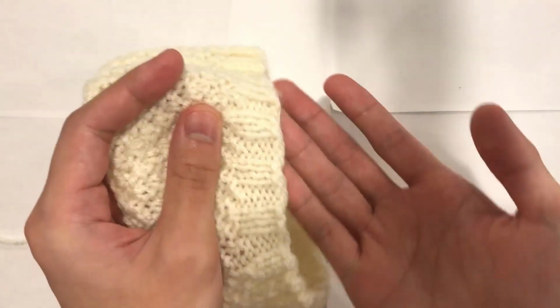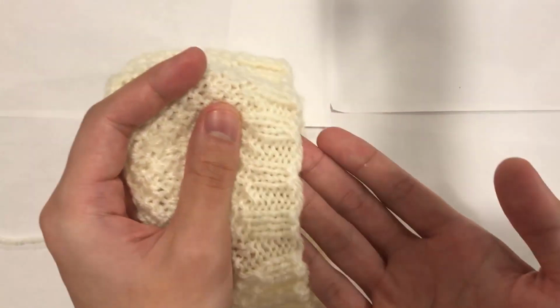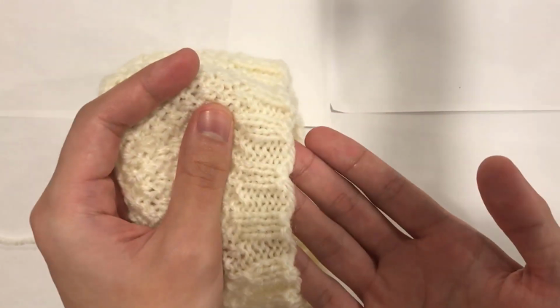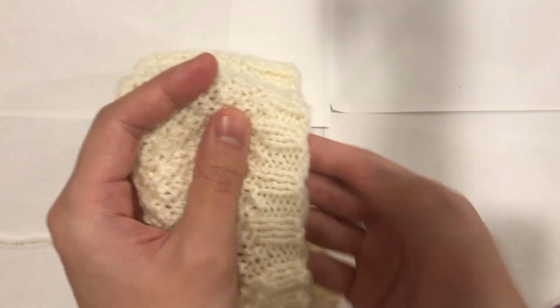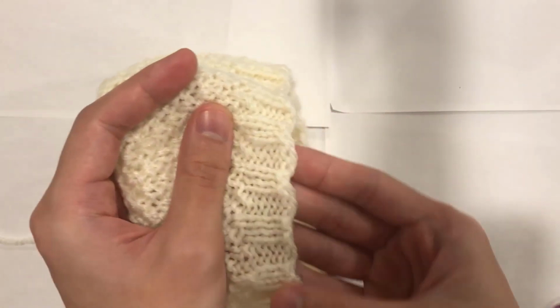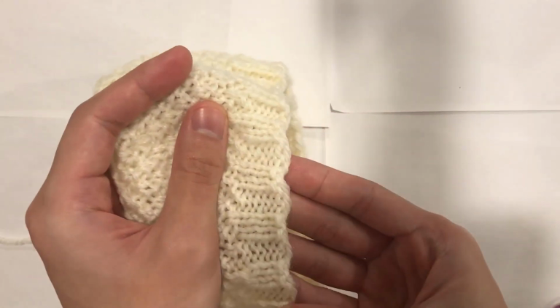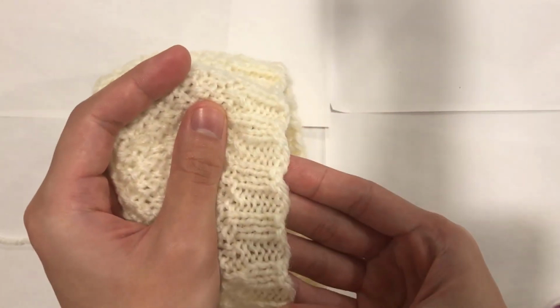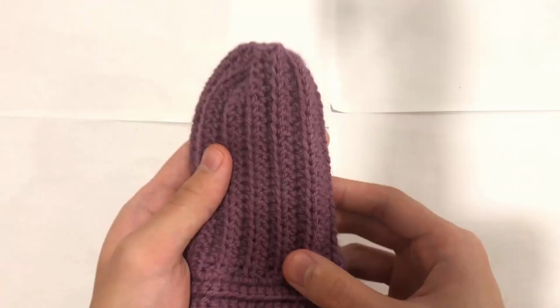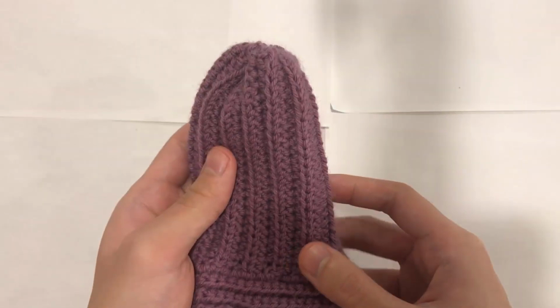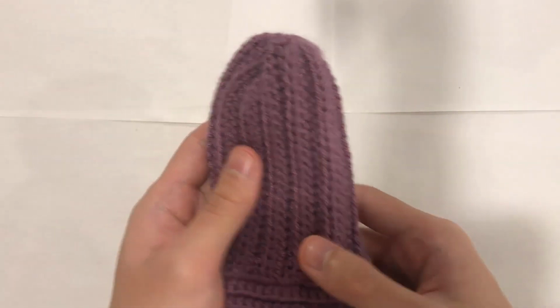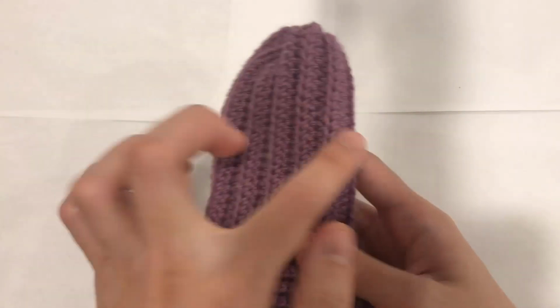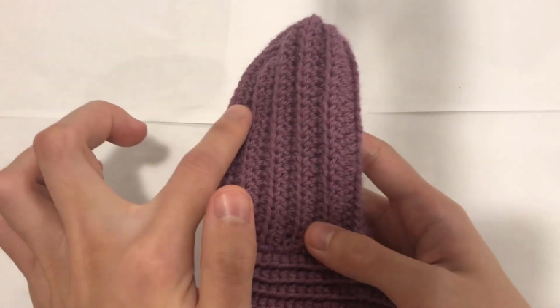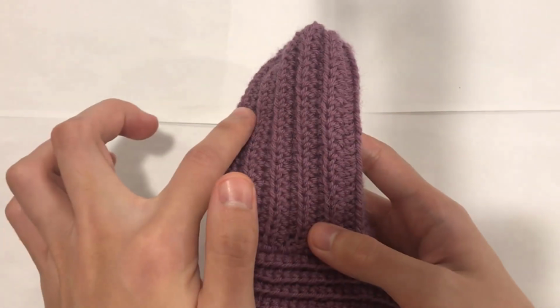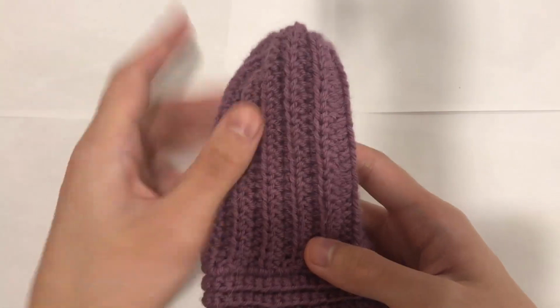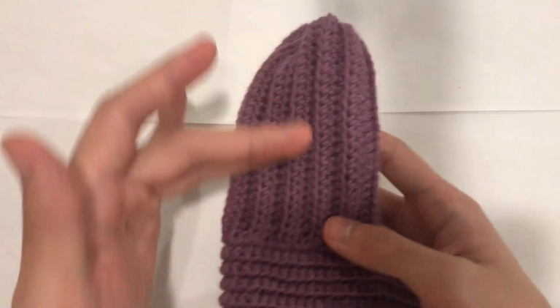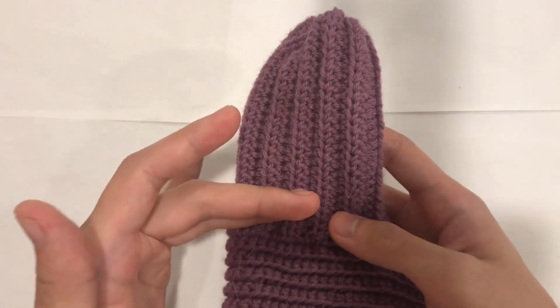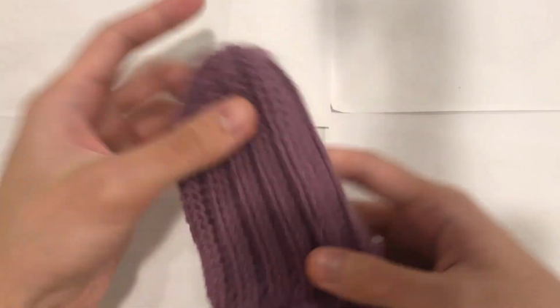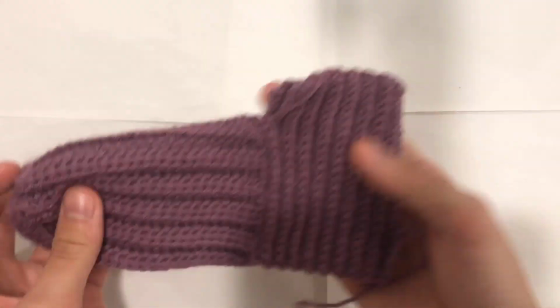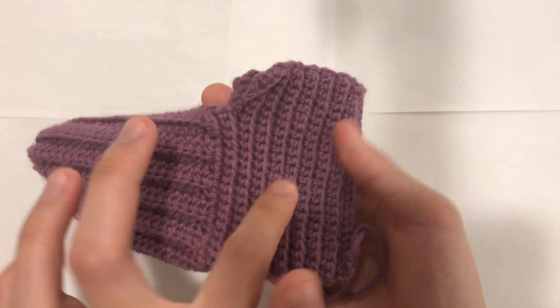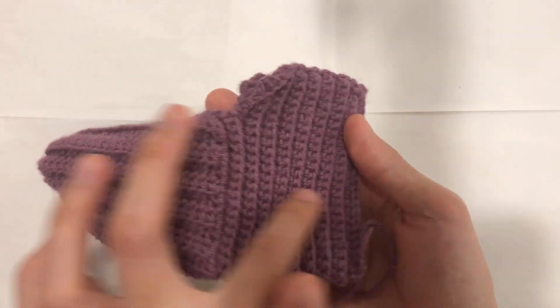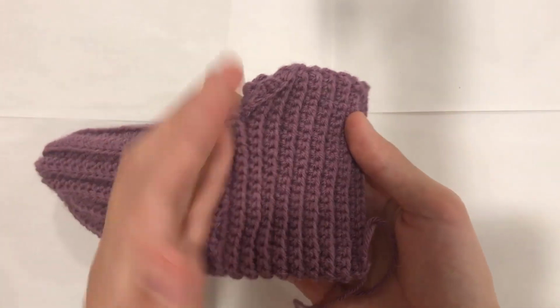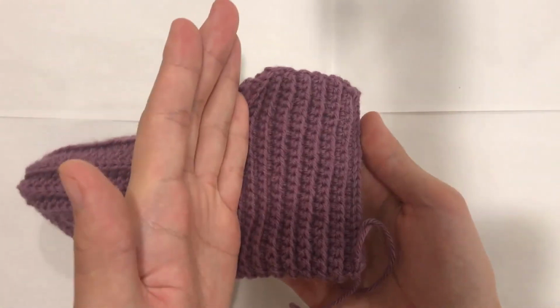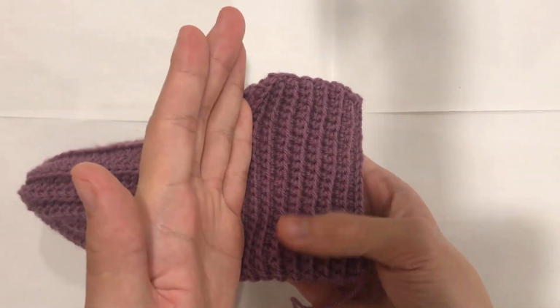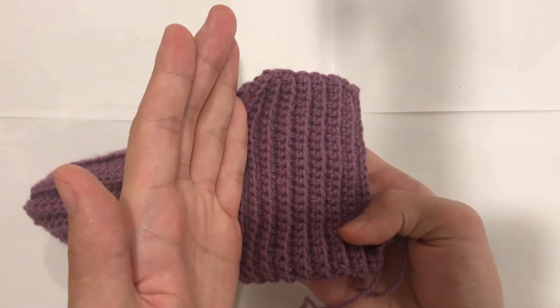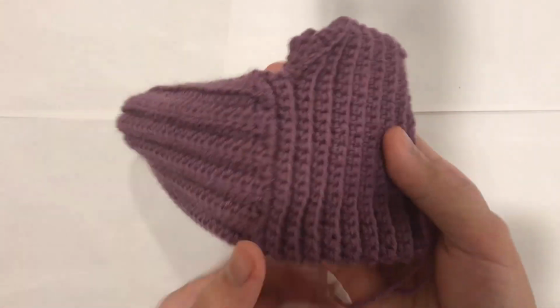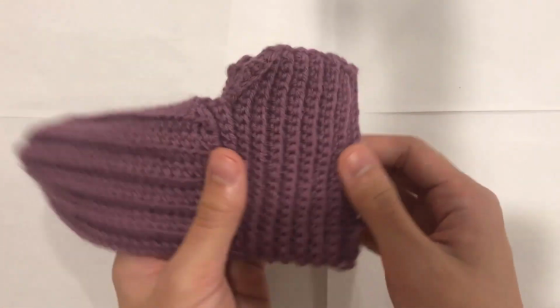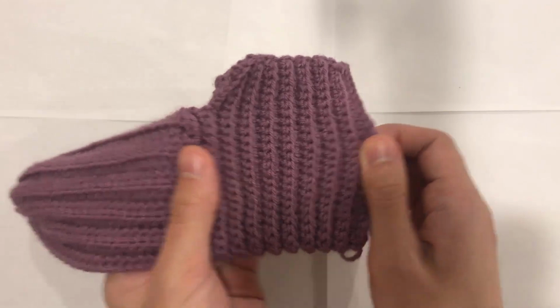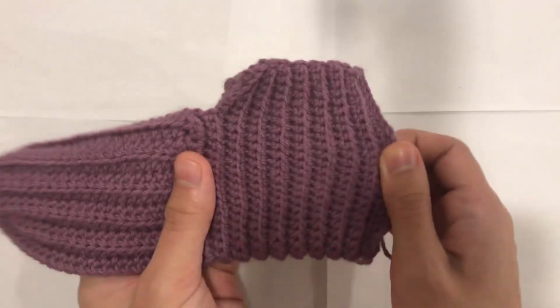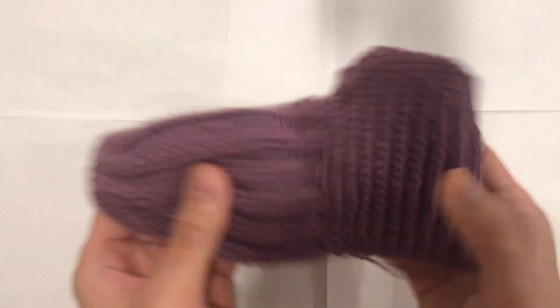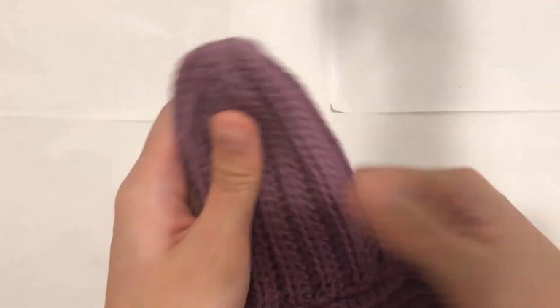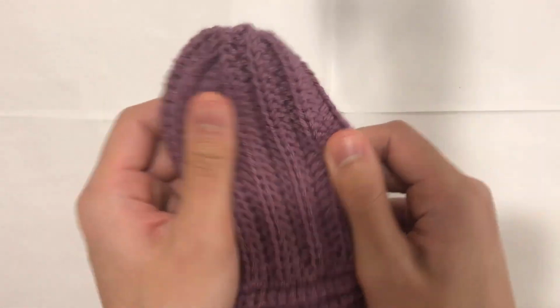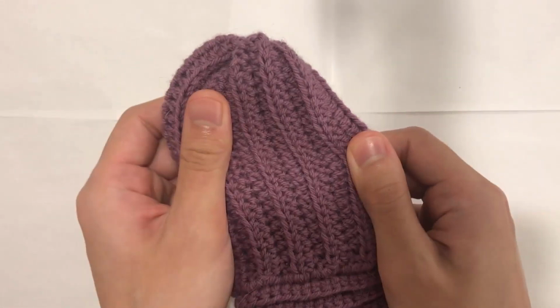The most common knitted rib stitch is the 2x2 rib stitch. For the crocheted rib stitch, you can do a half double crochet, which is what this looks like. You can do a single crochet, which is what this looks like. As you can see, both sides are stretchy.